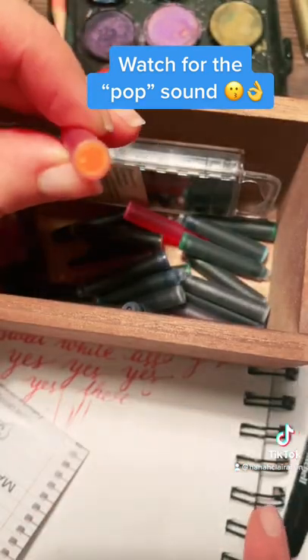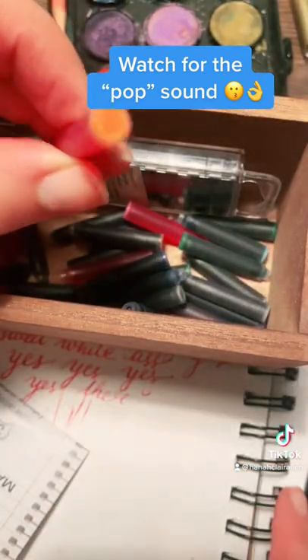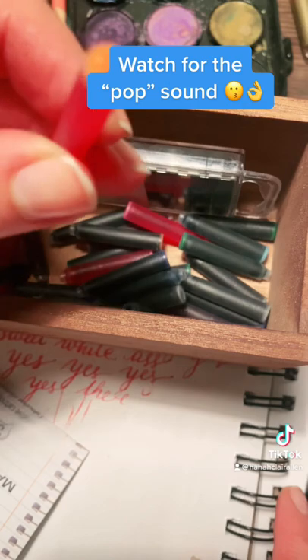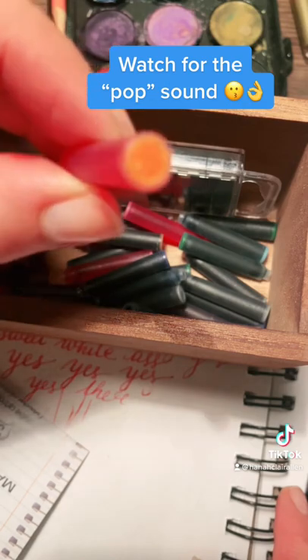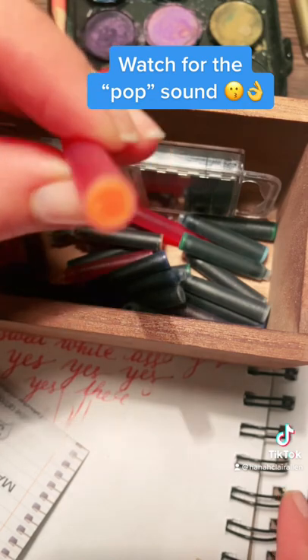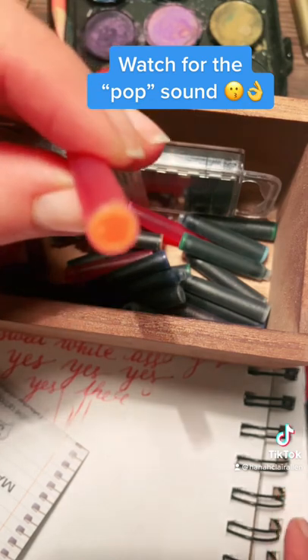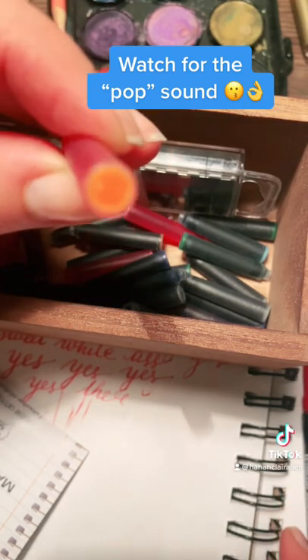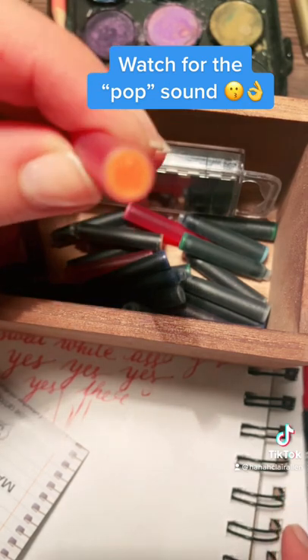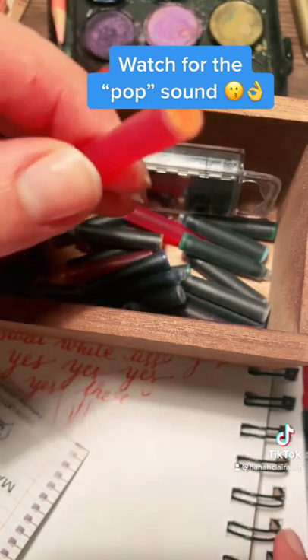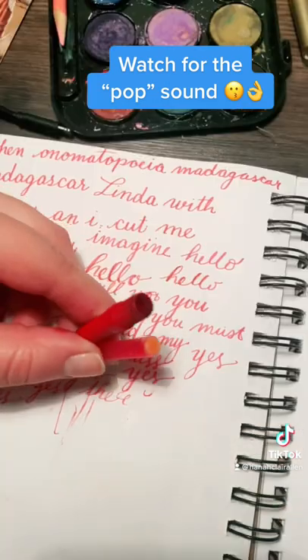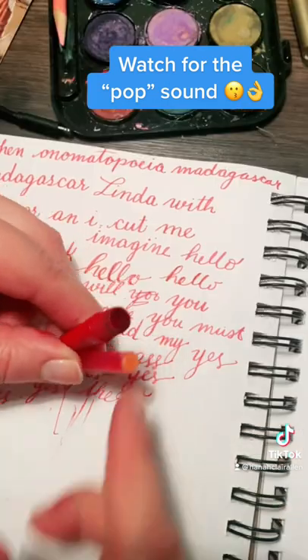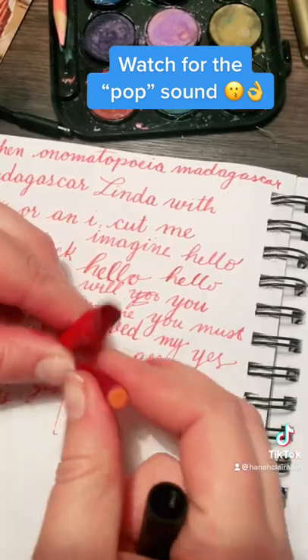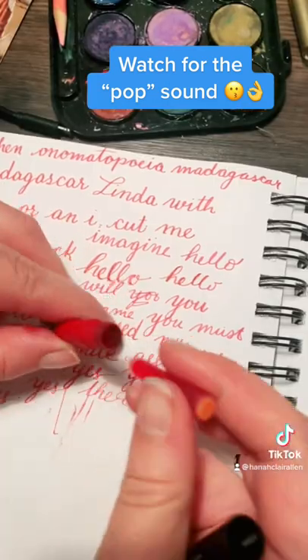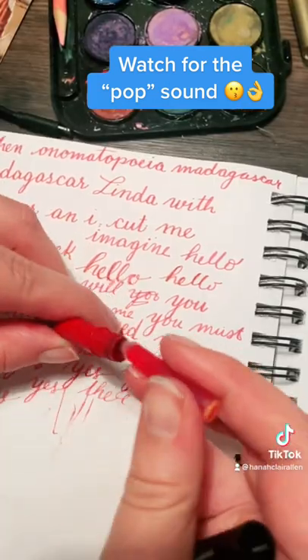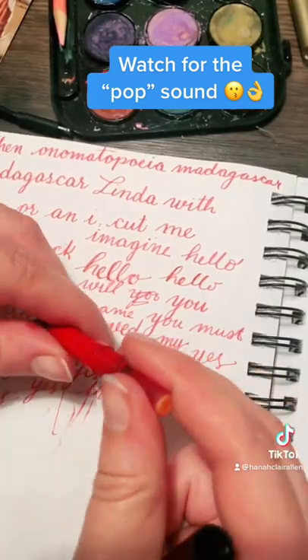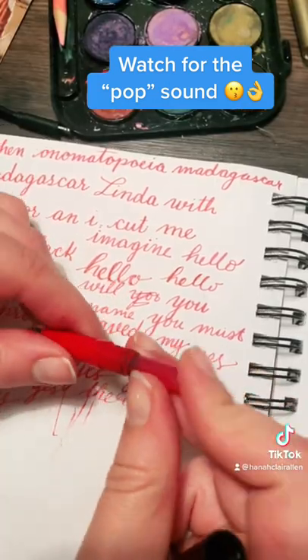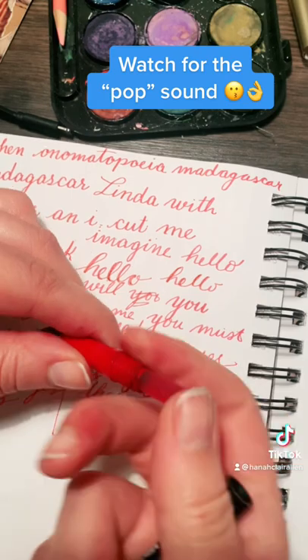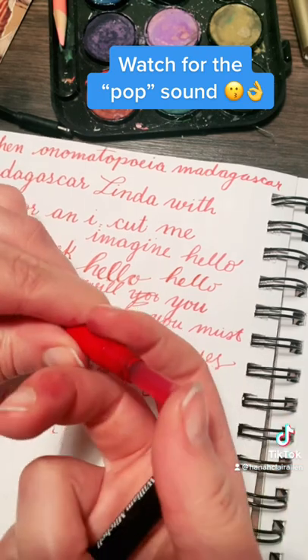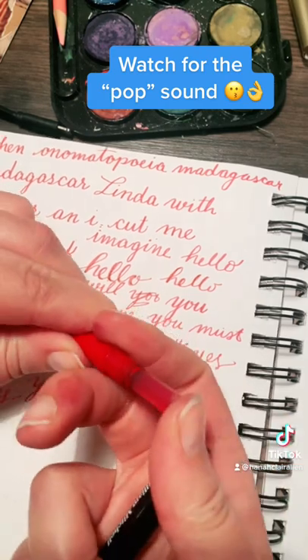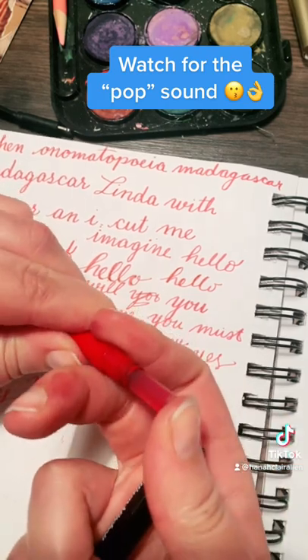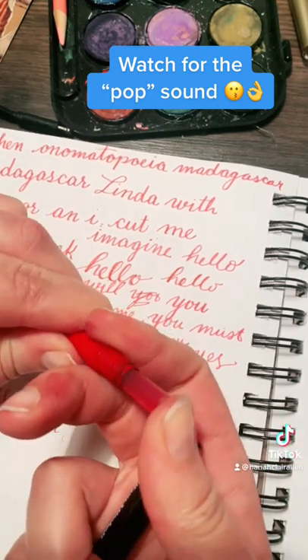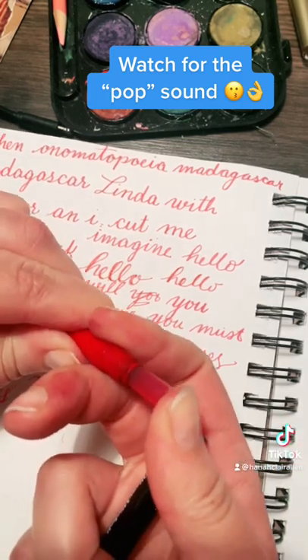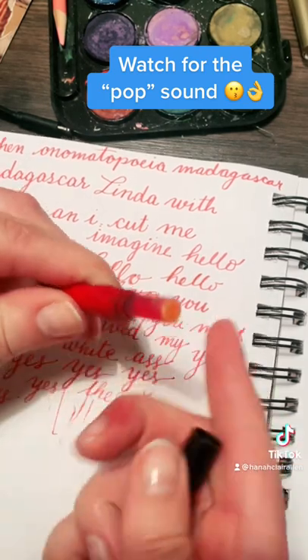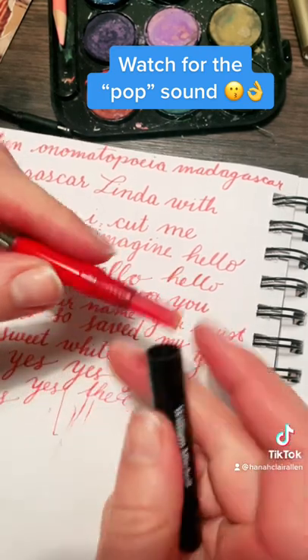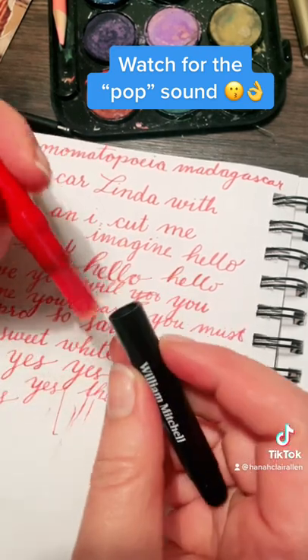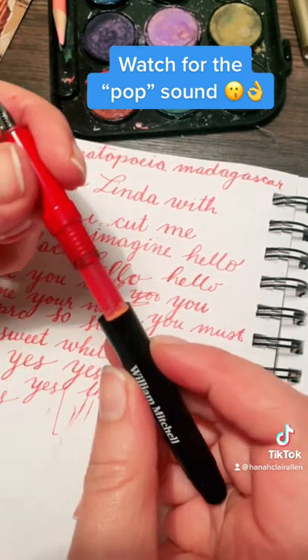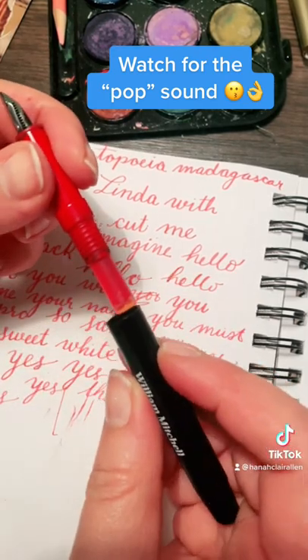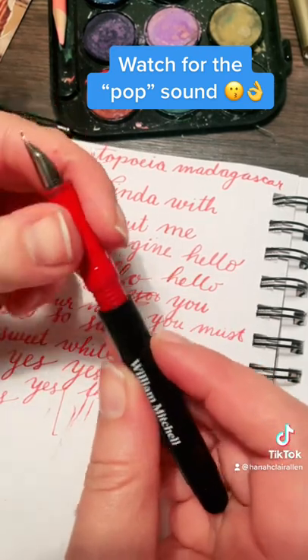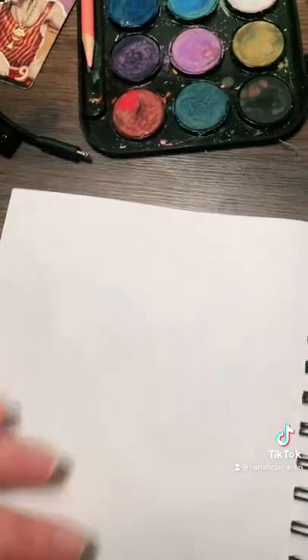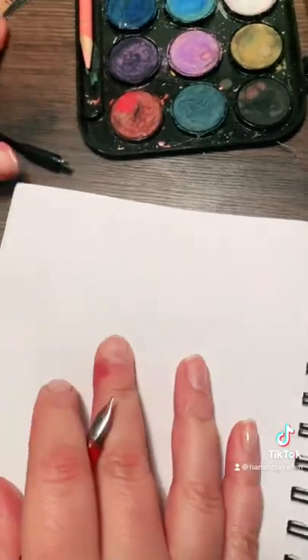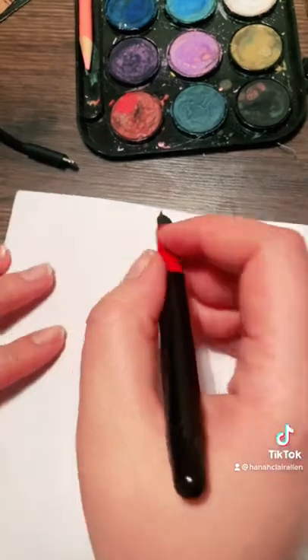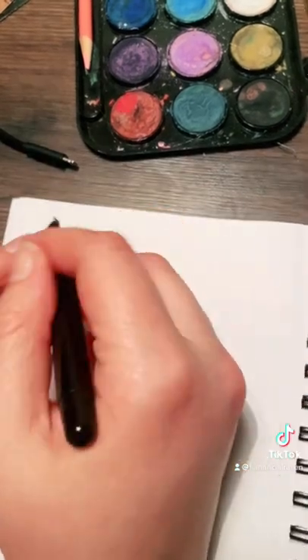I'm going with orange this time and if you listen closely it makes a nice pop sound there when you replace and put the new one in.